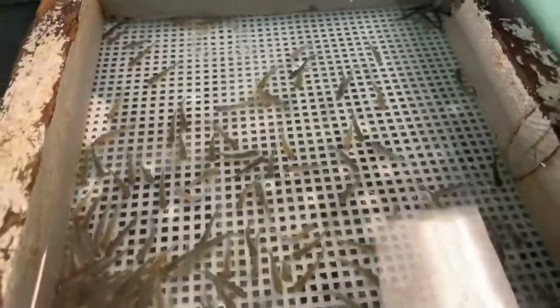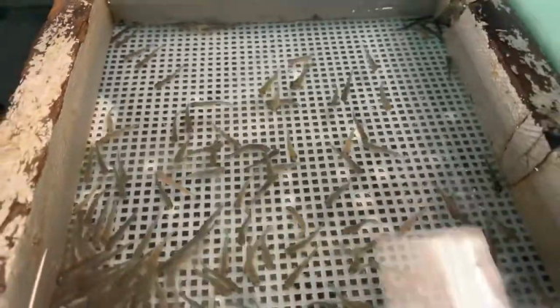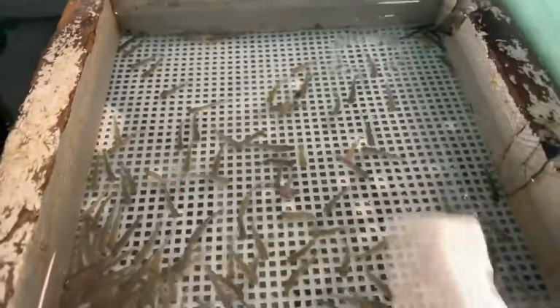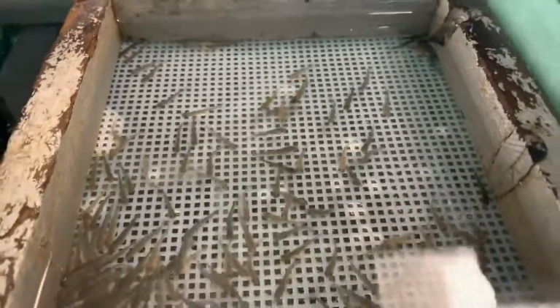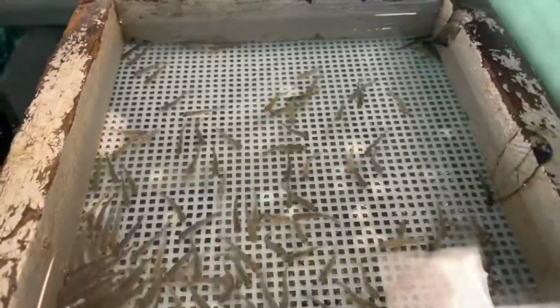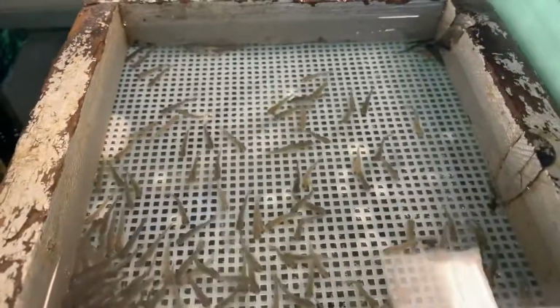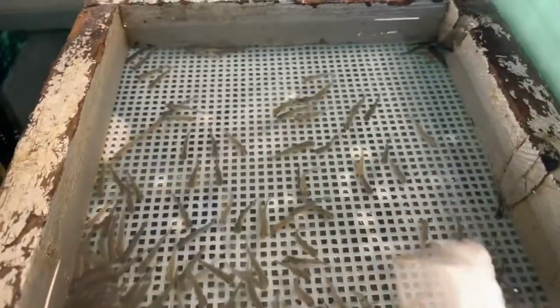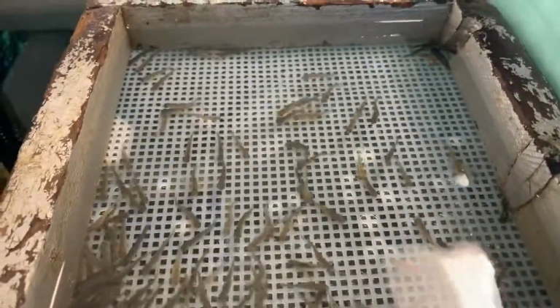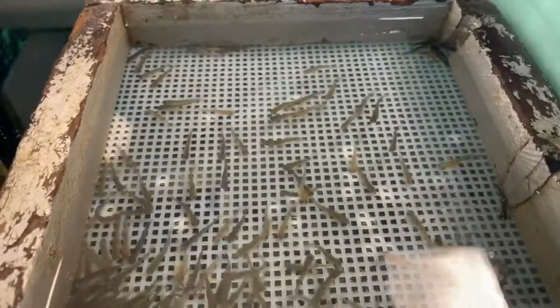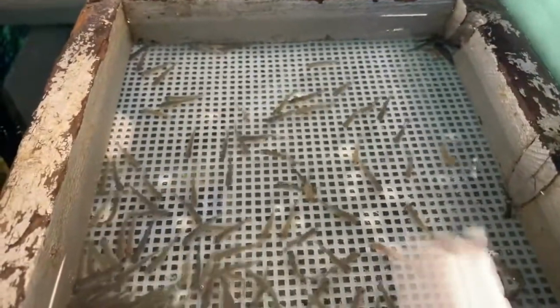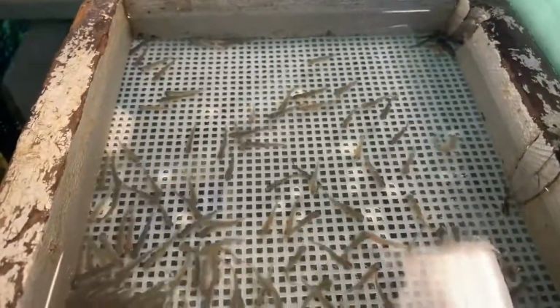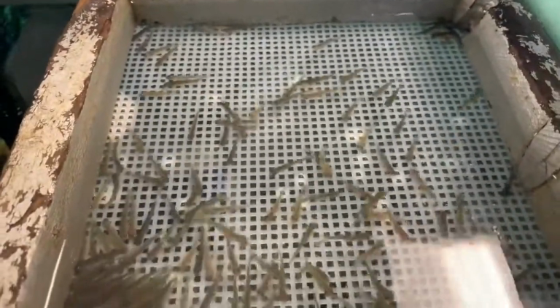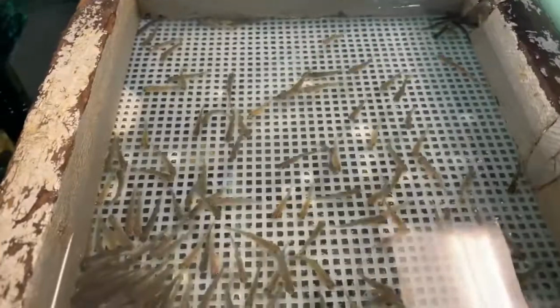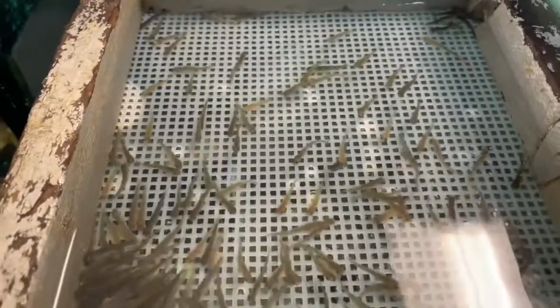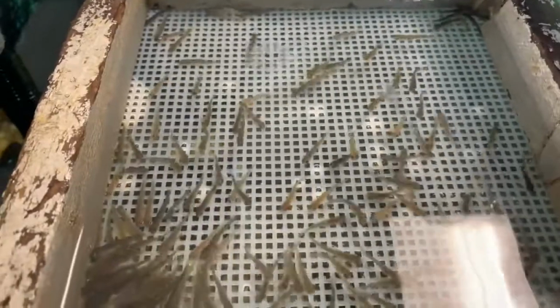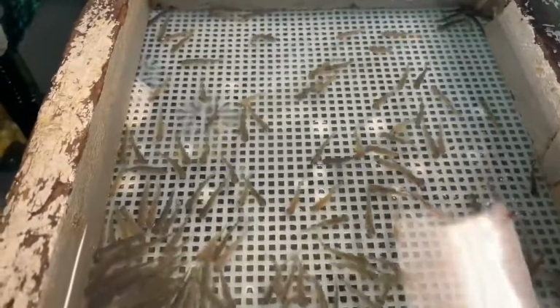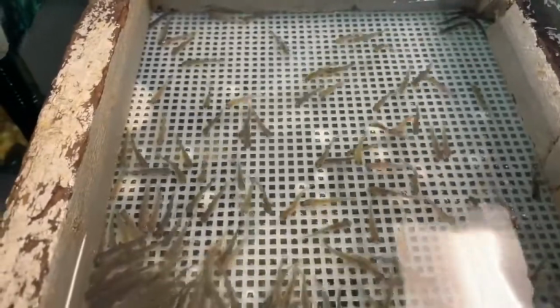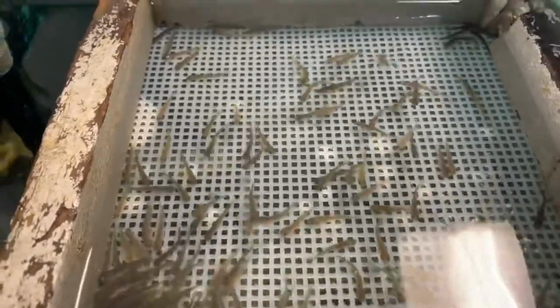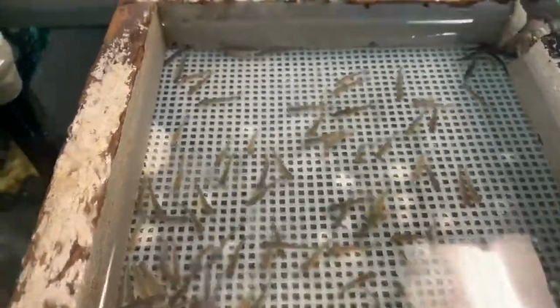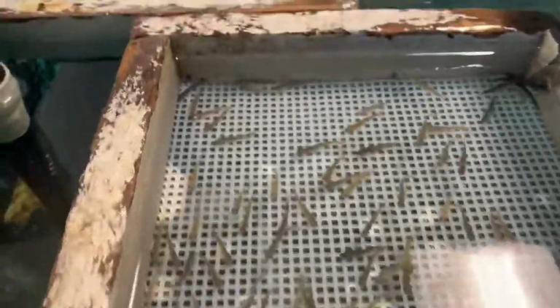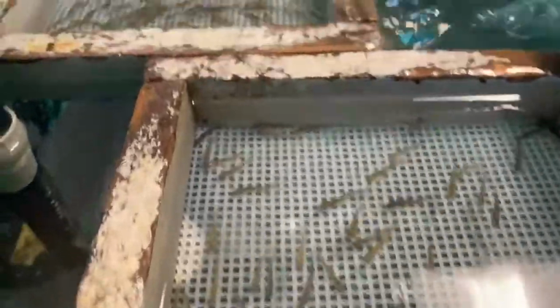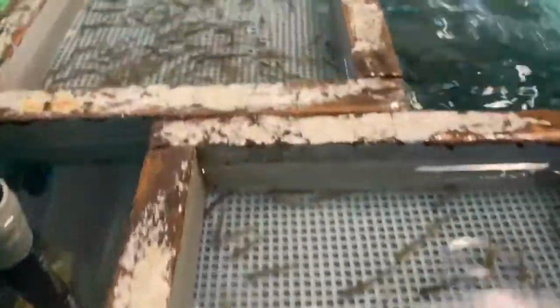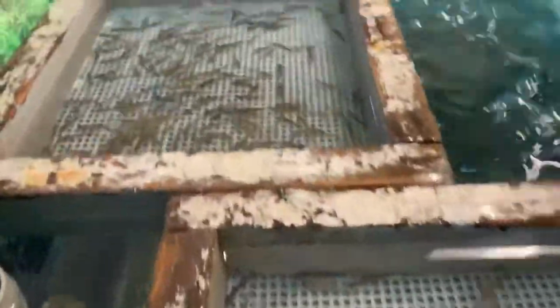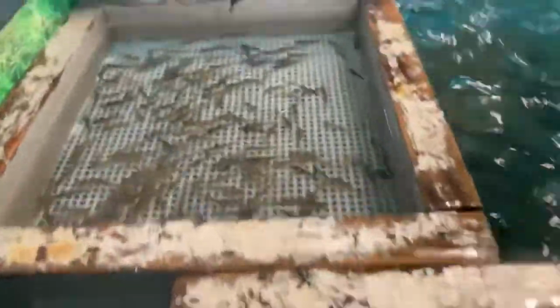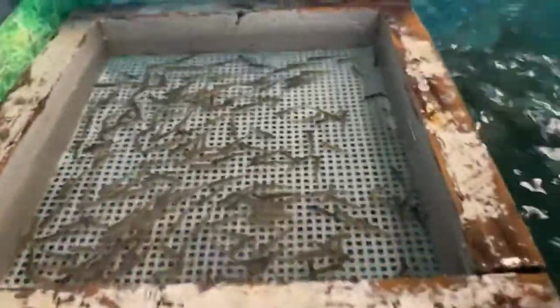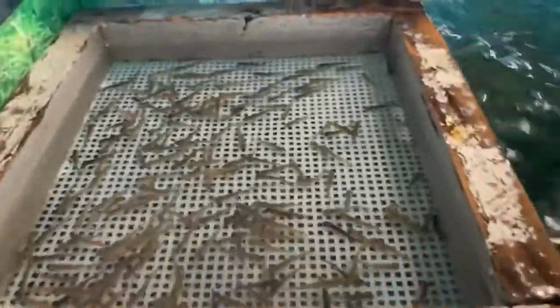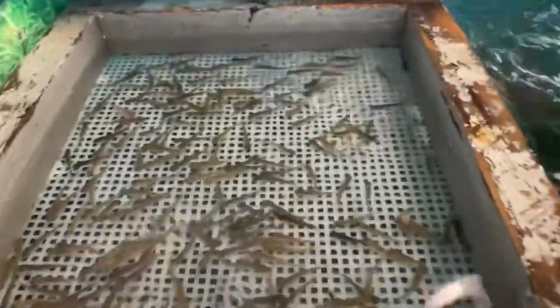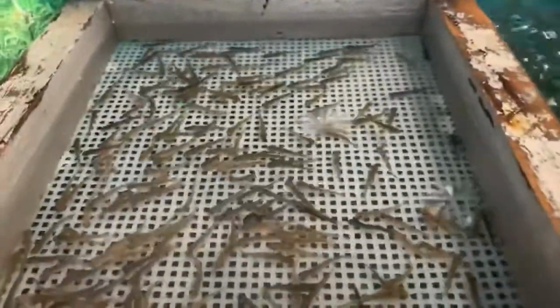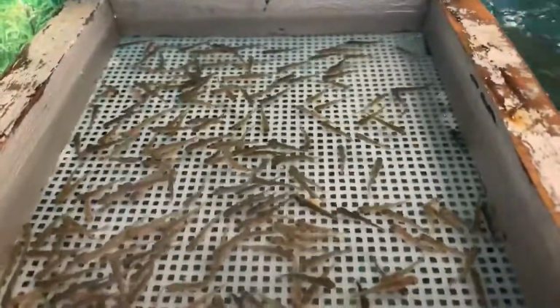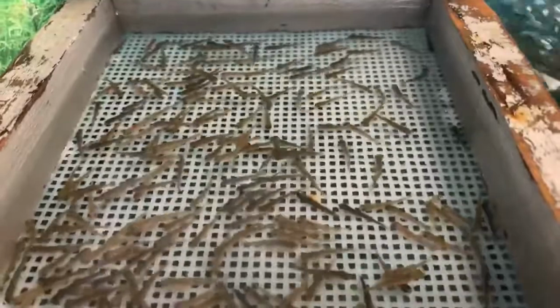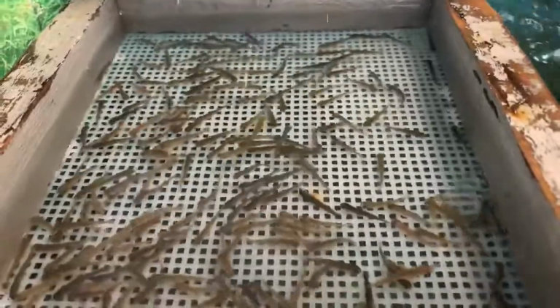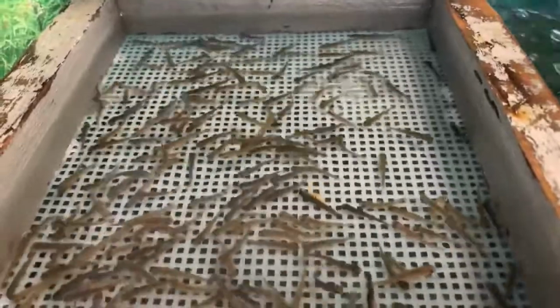We're going to do that for about a week, maybe two weeks, depending on how big the fish get, before we actually release them from the egg baskets and into our aquarium.